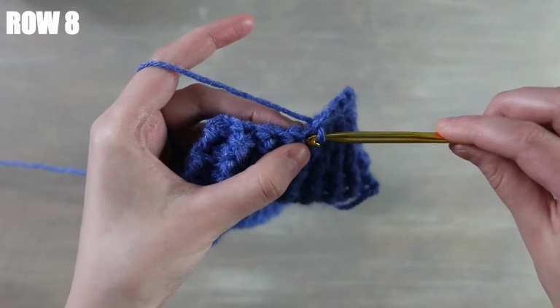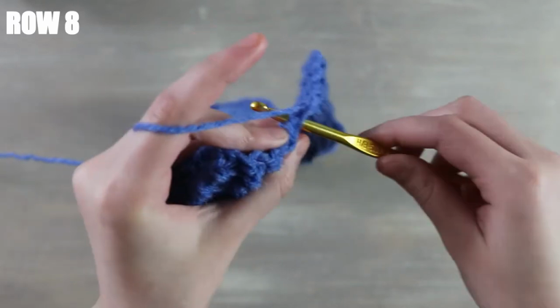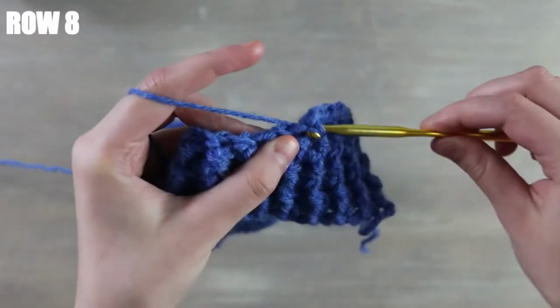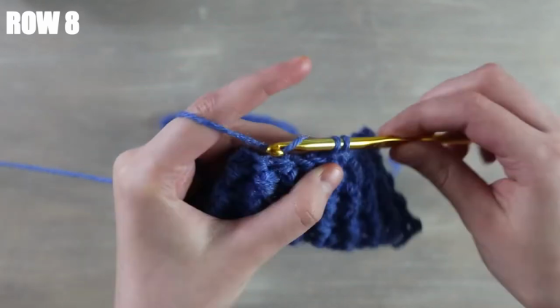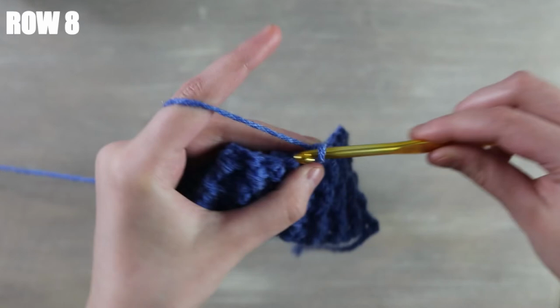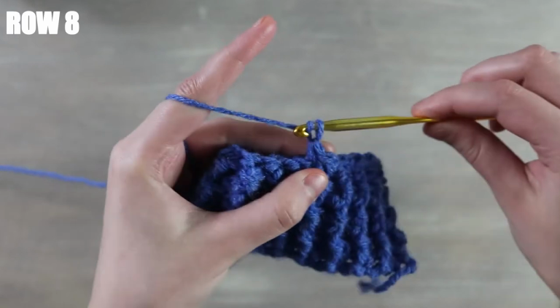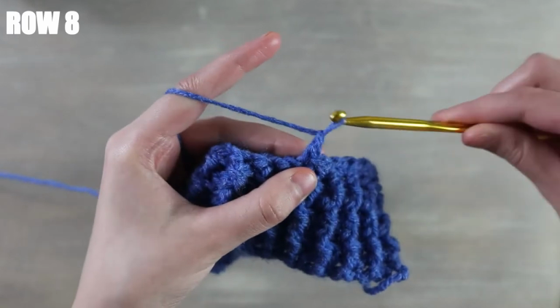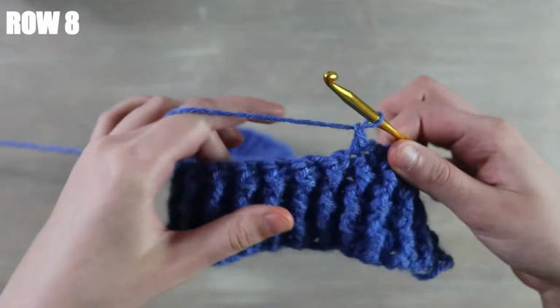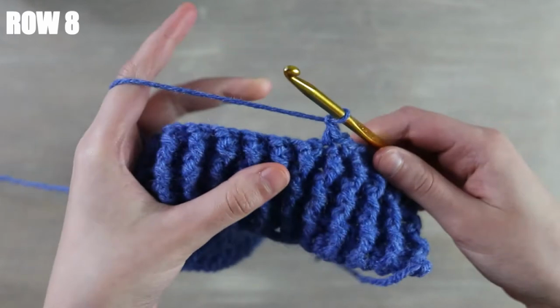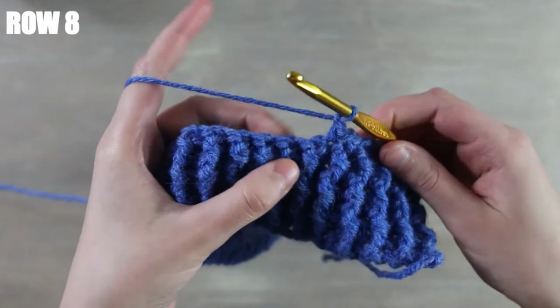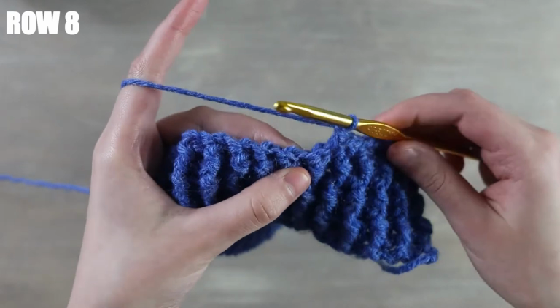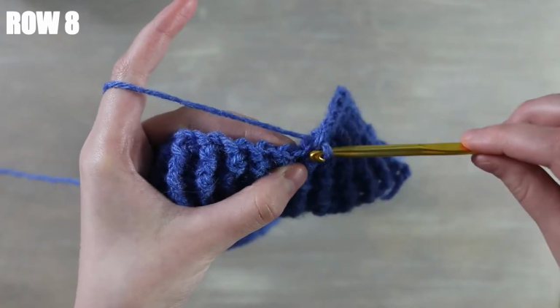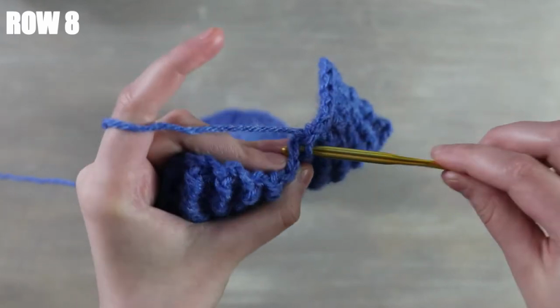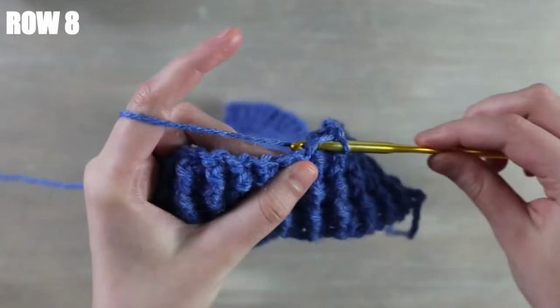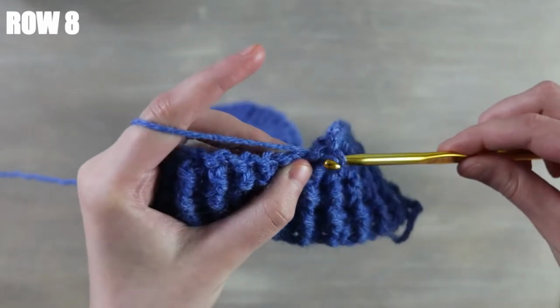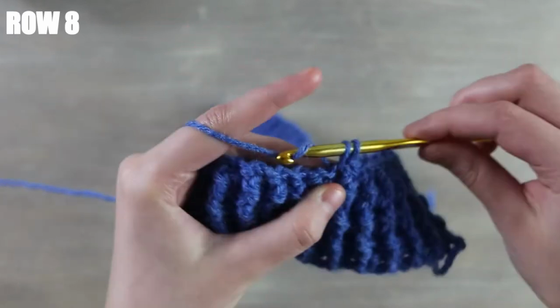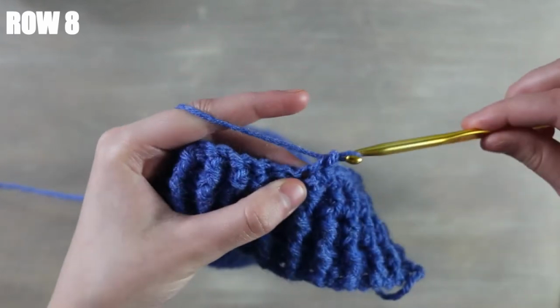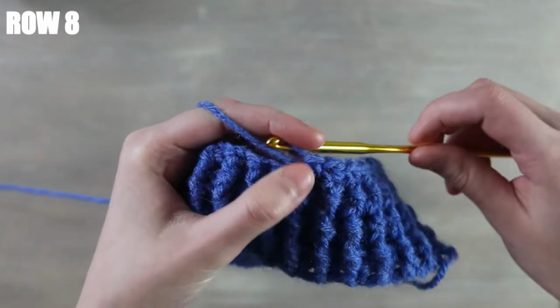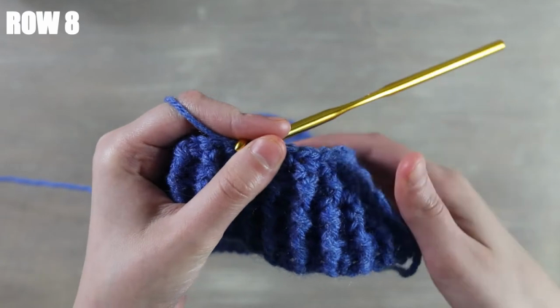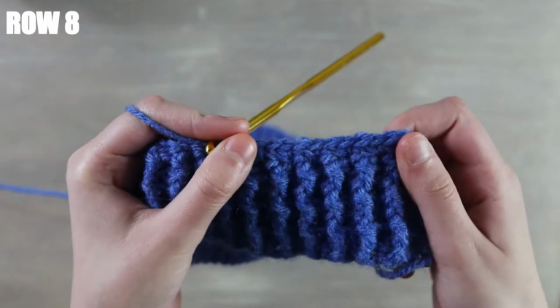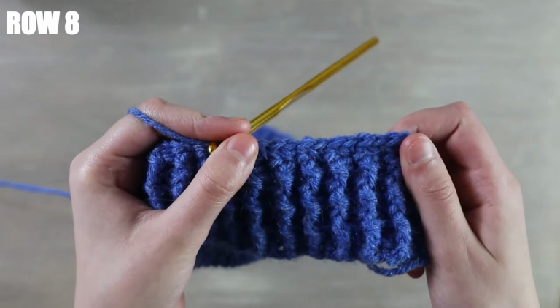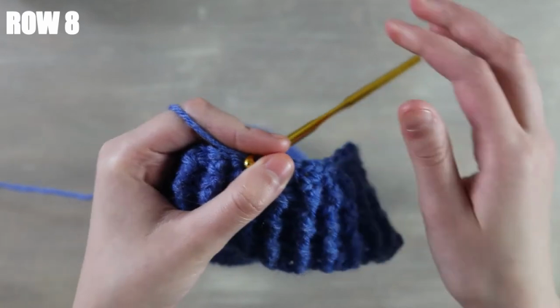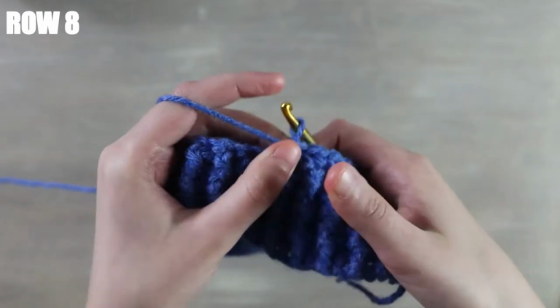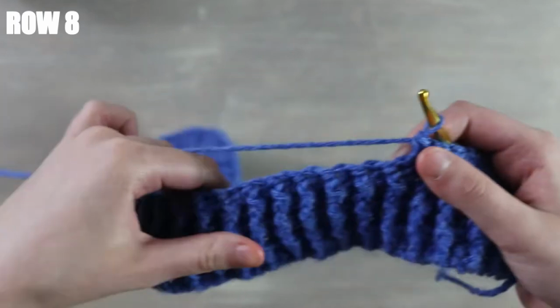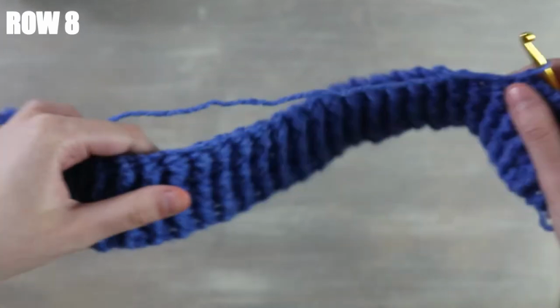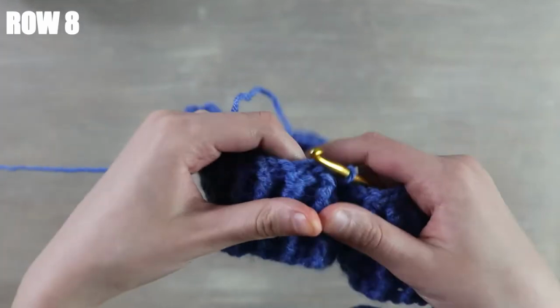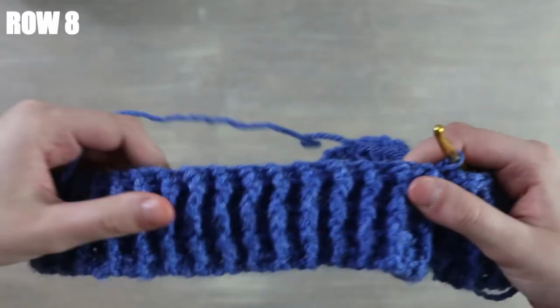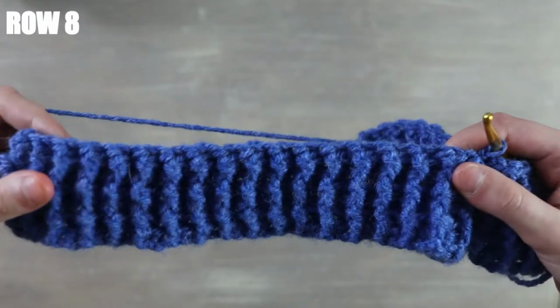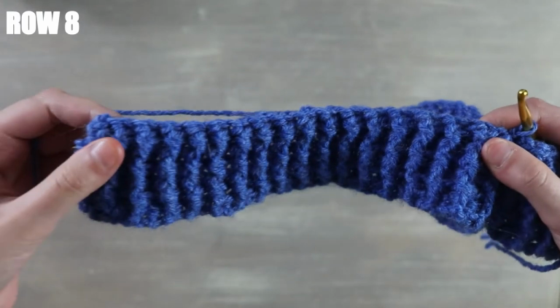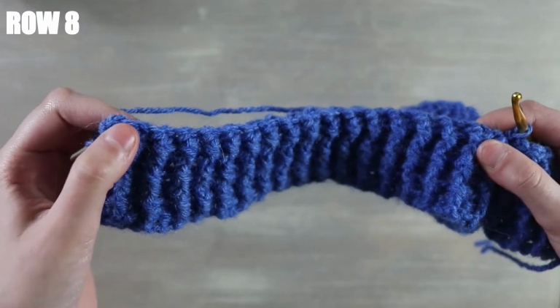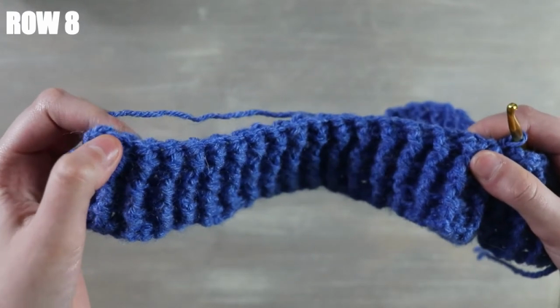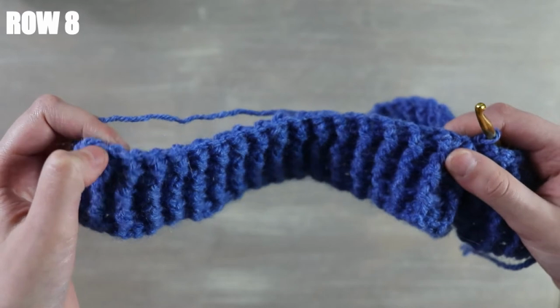Just like this — I'm going to repeat this process coming all the way down my row, then meet you back once I've reached the end.